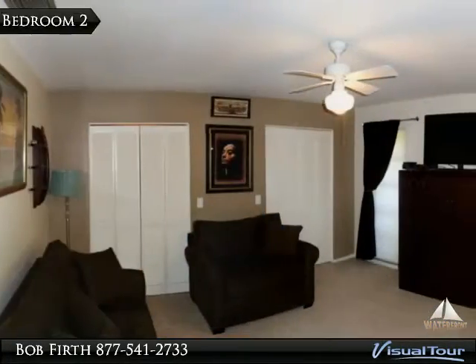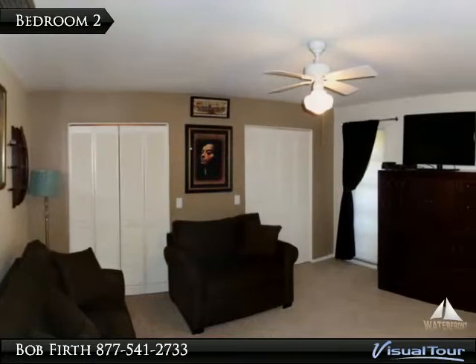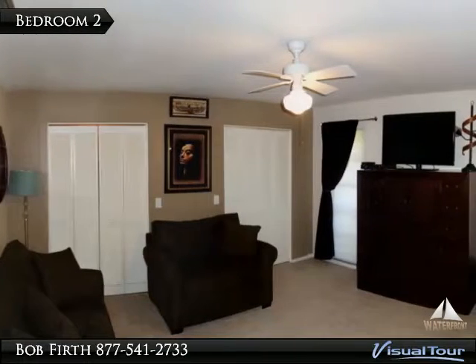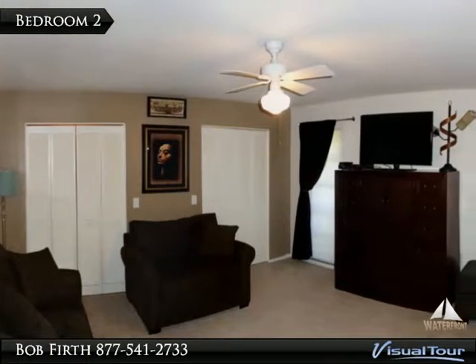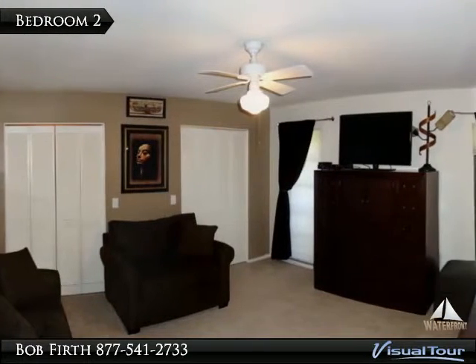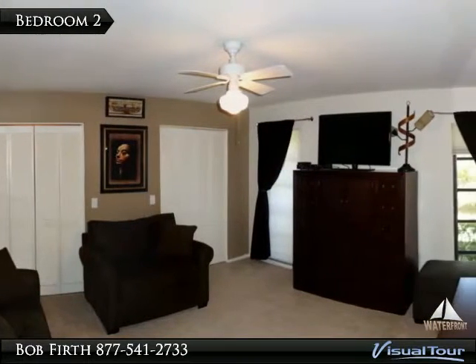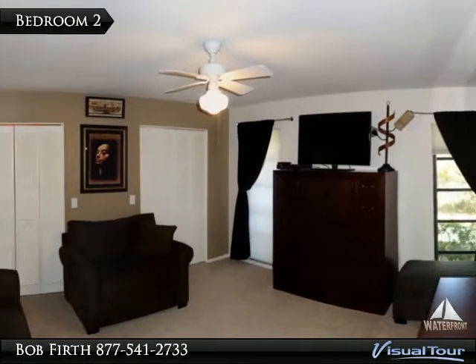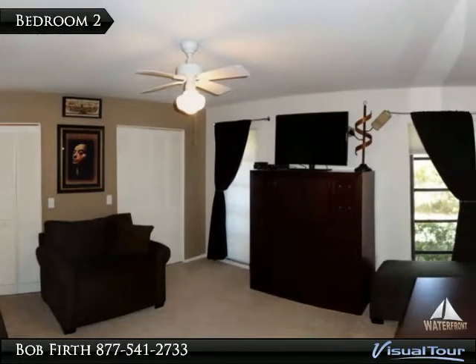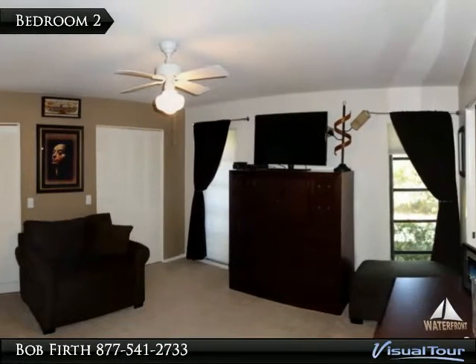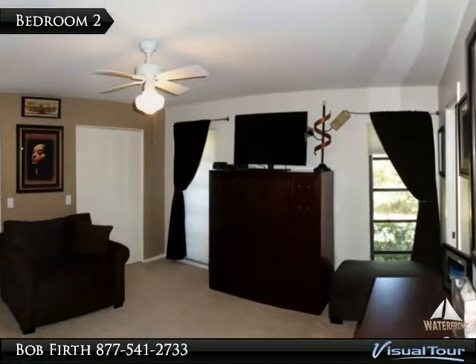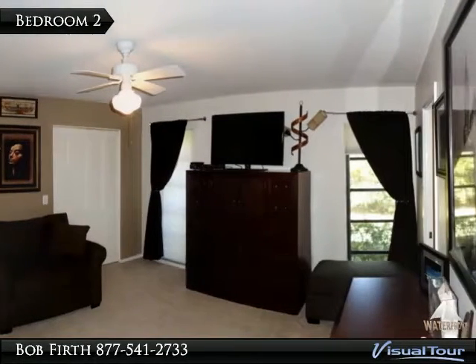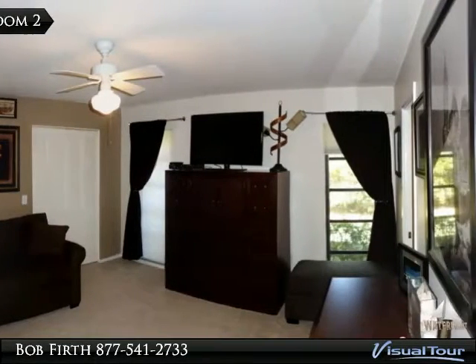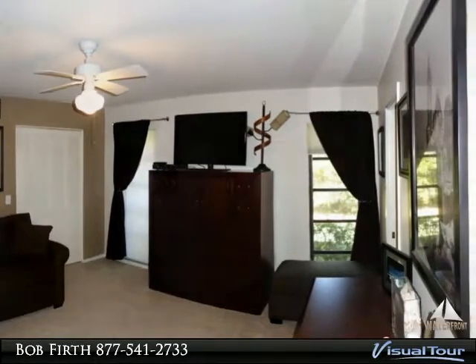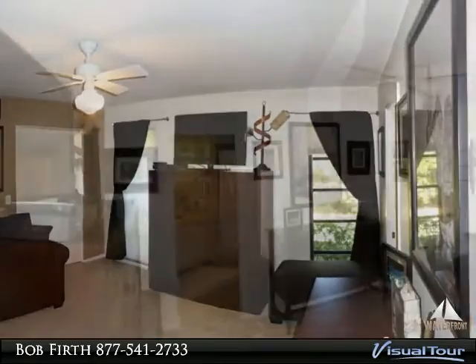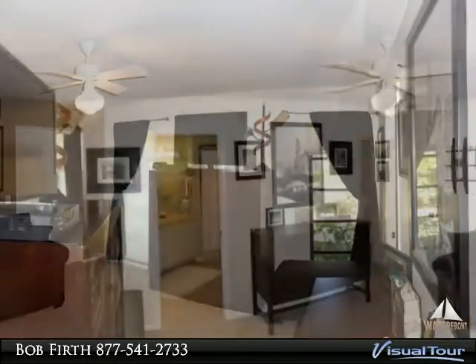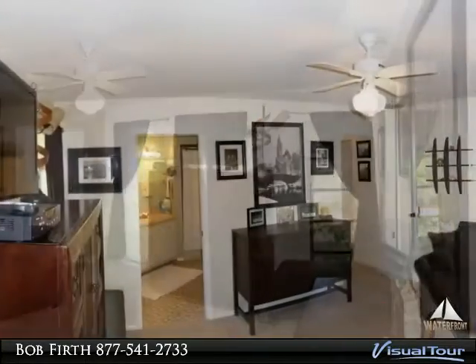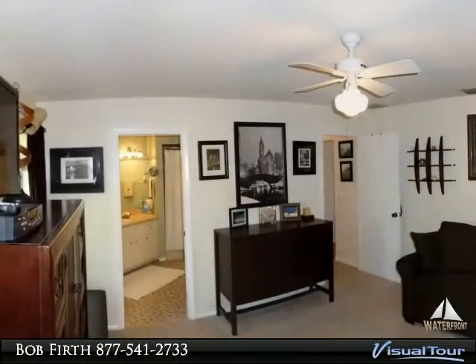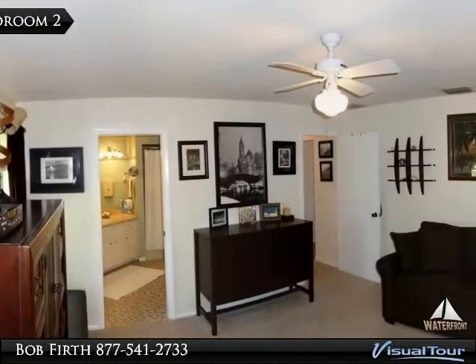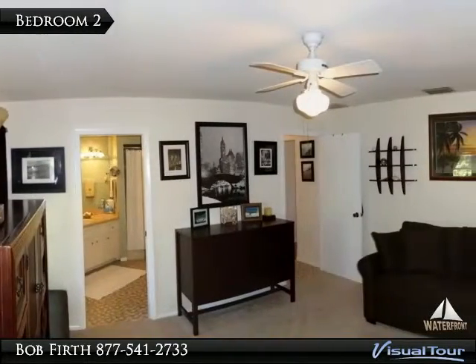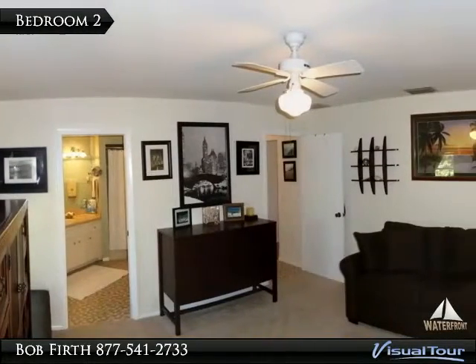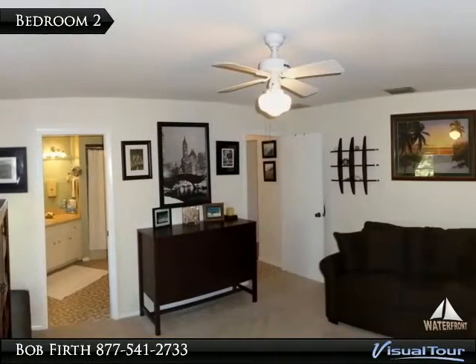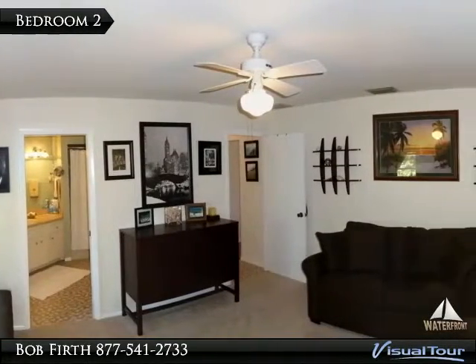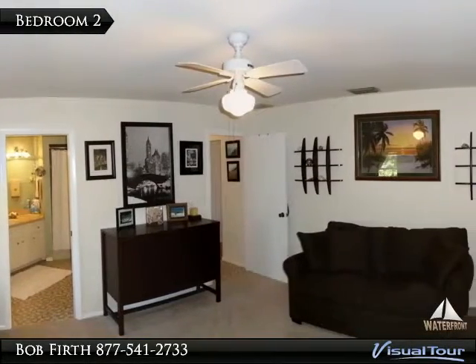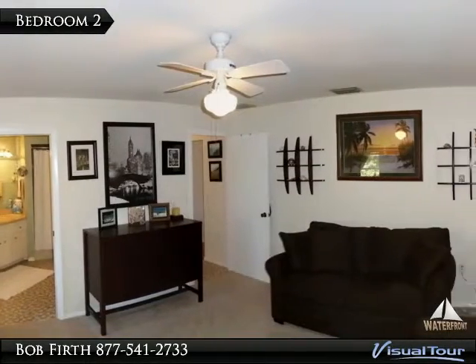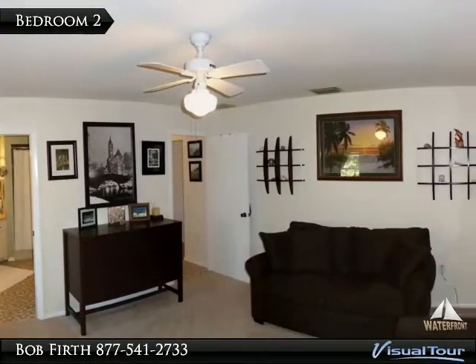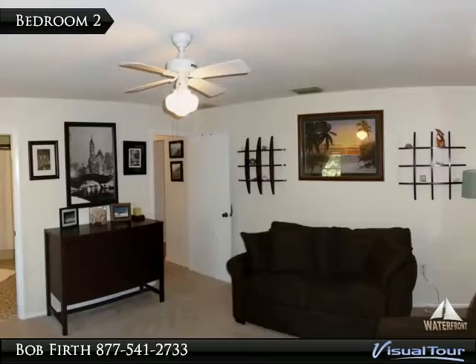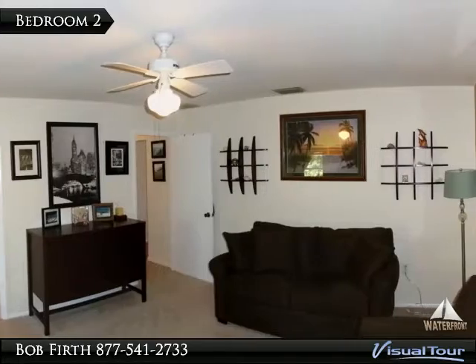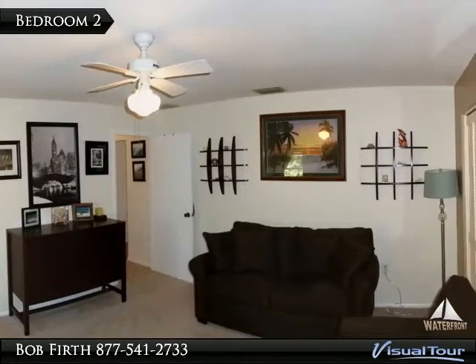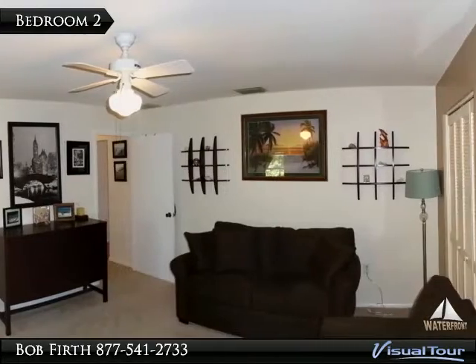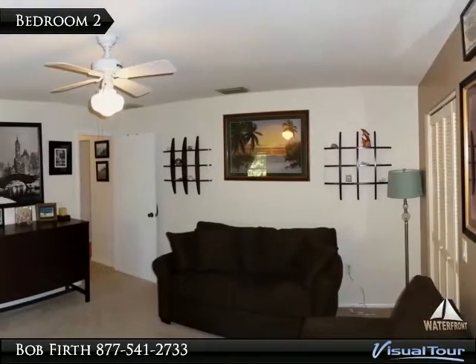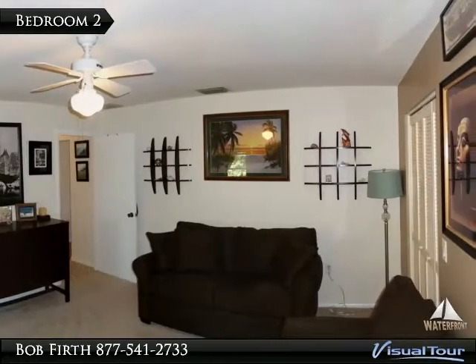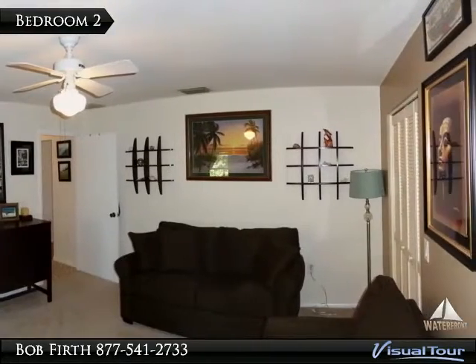The guest bedroom, or second master suite, has two large closets. This large second bedroom is really another master suite with a large attached bath — the current owners use it as a den.